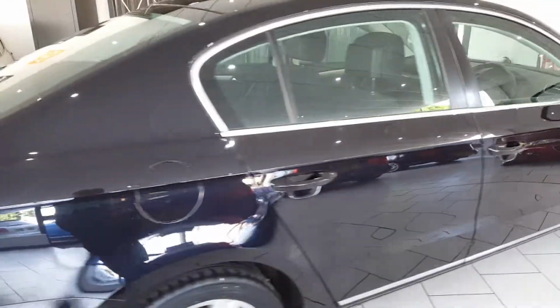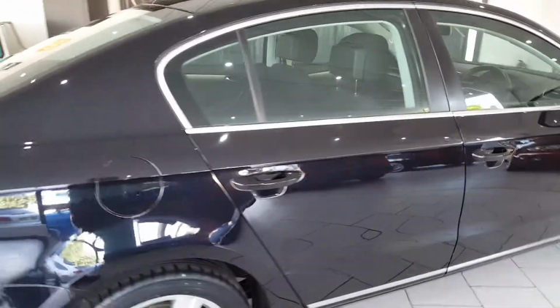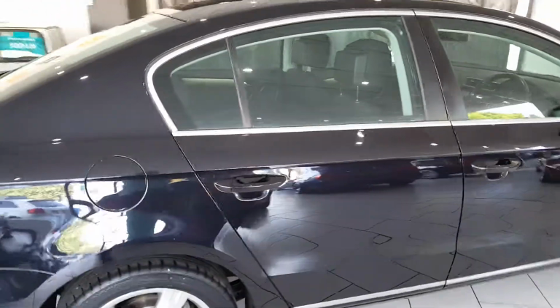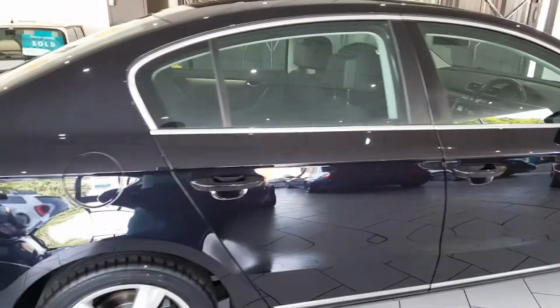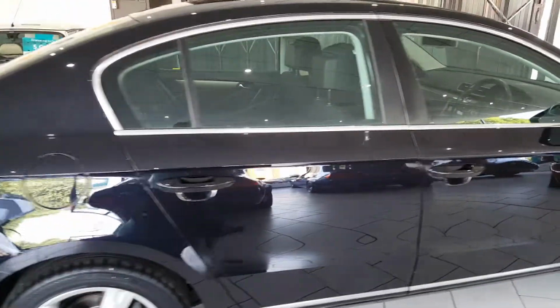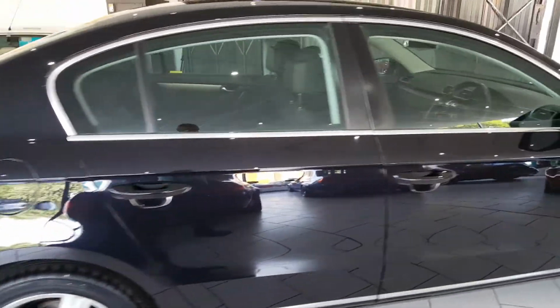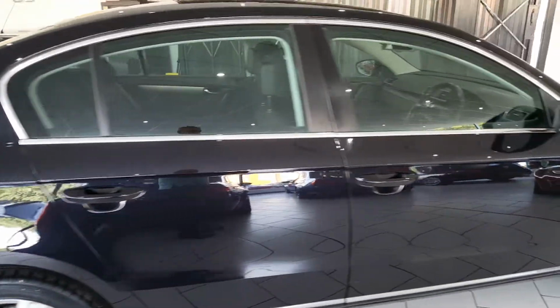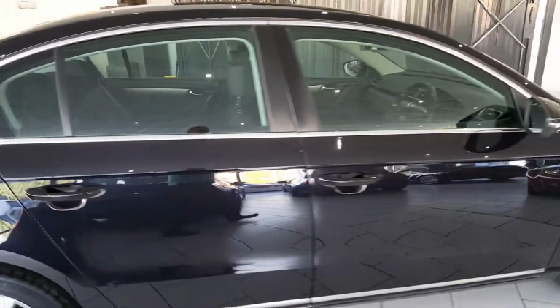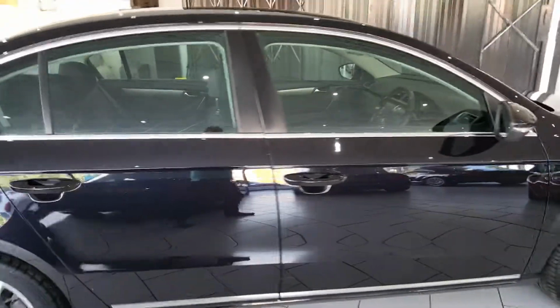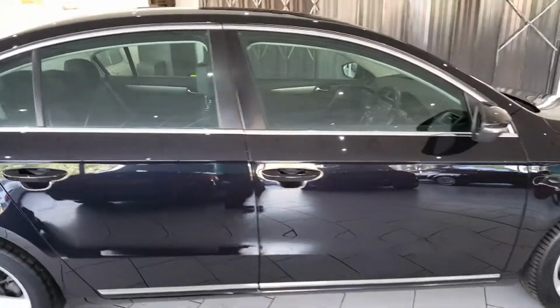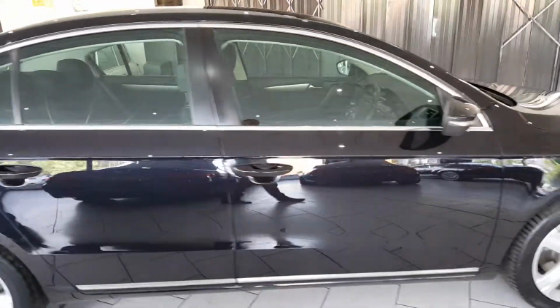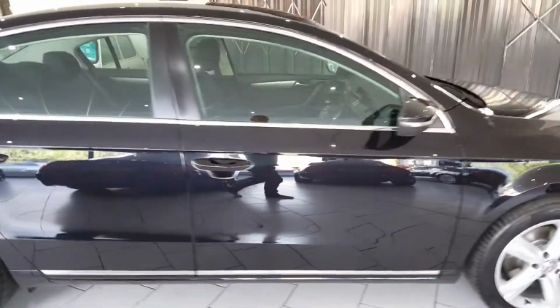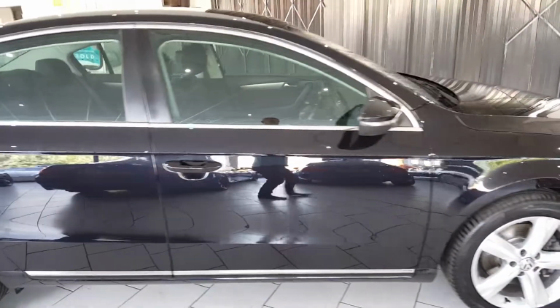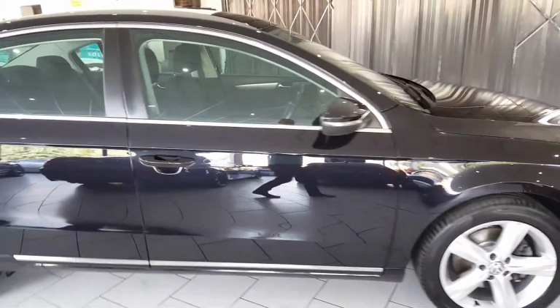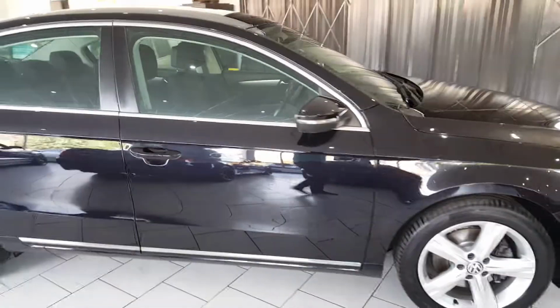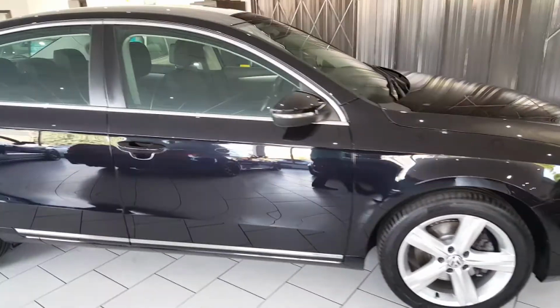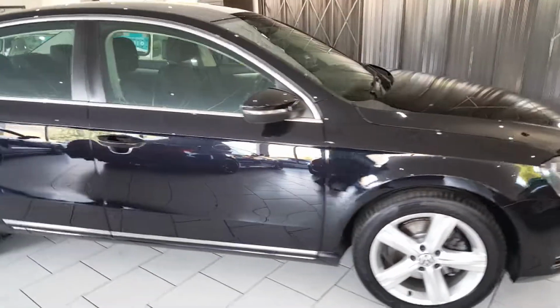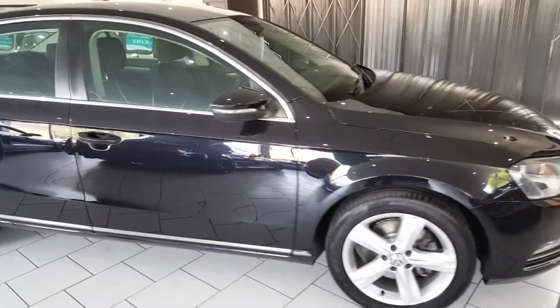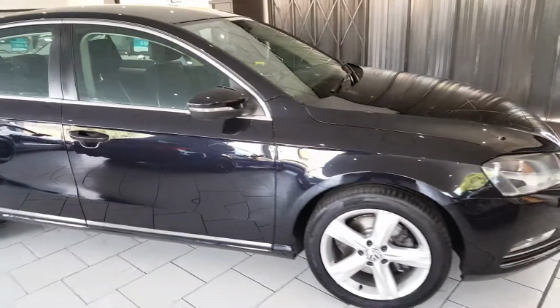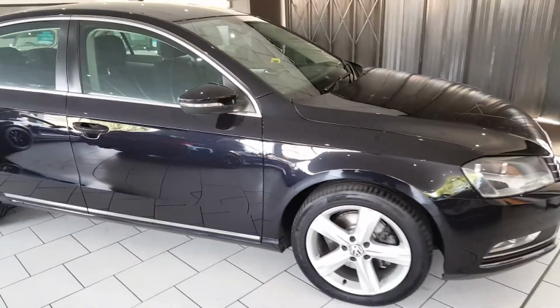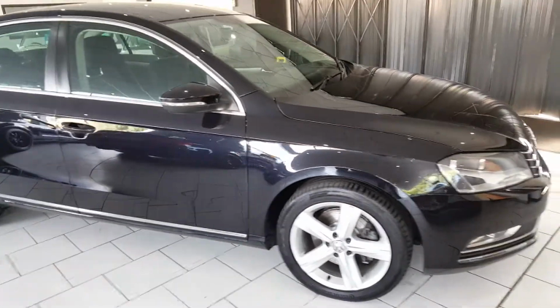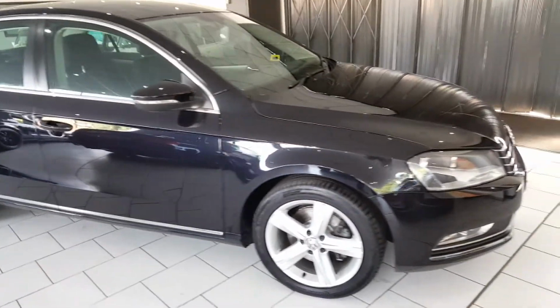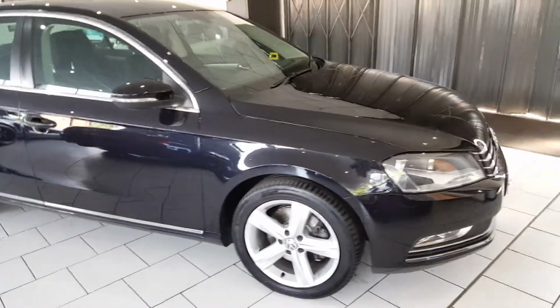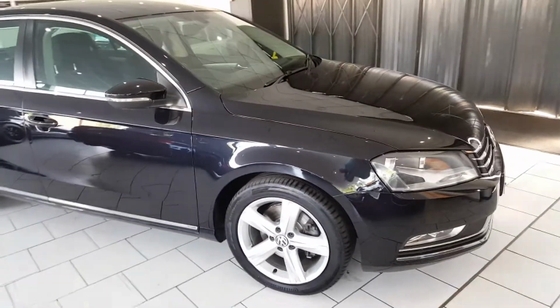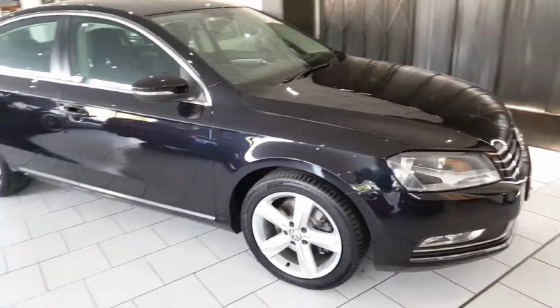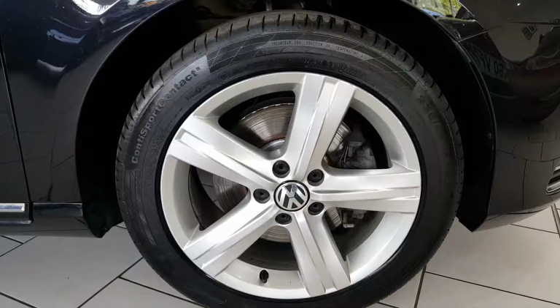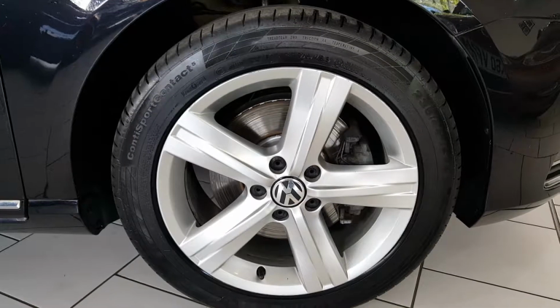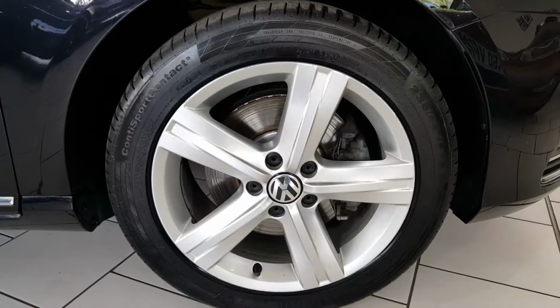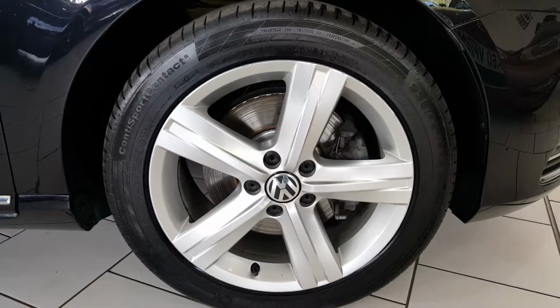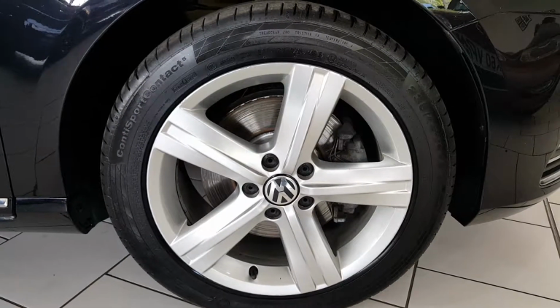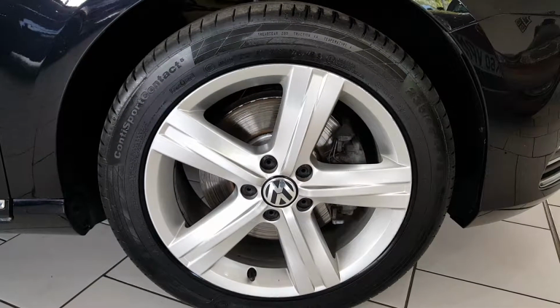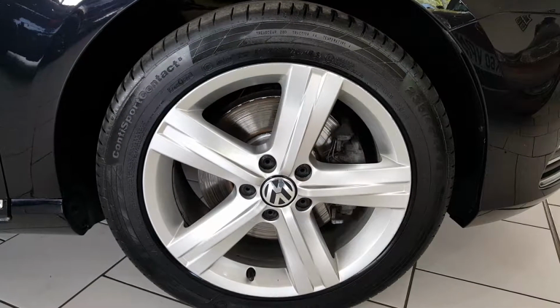There's six stamps in the service history book, all by the same local VW dealer. It has the 17 inch 5-spoke alloy wheels.